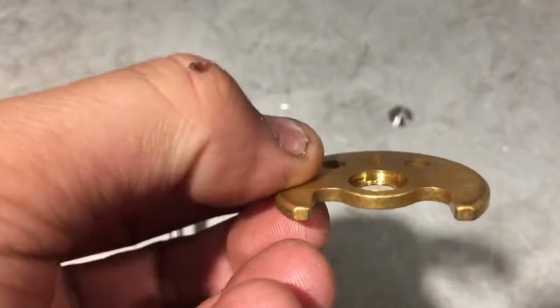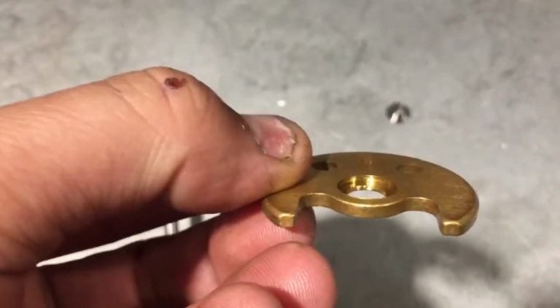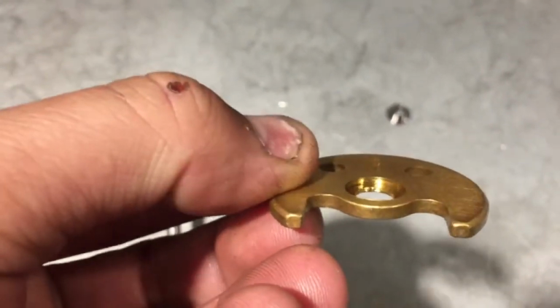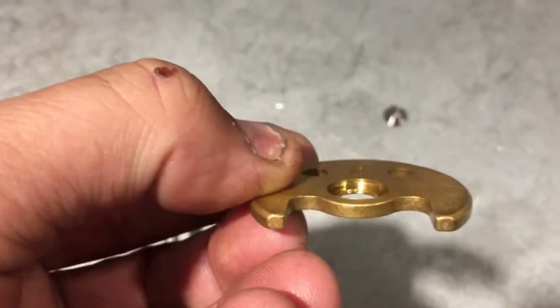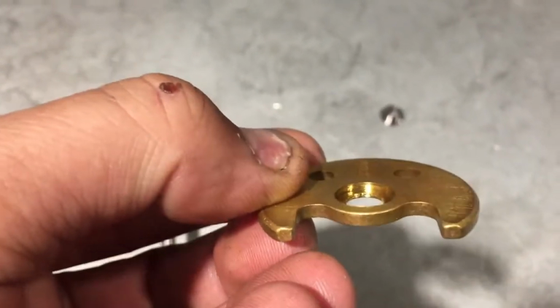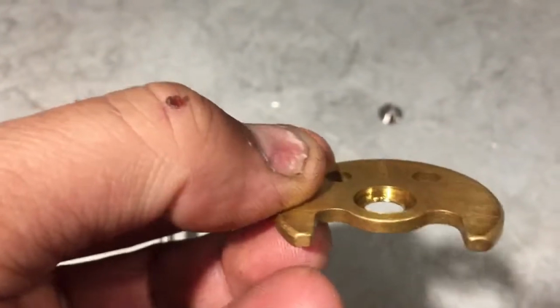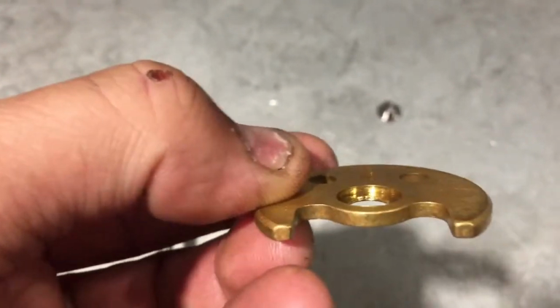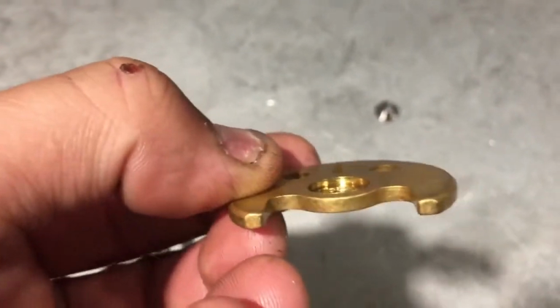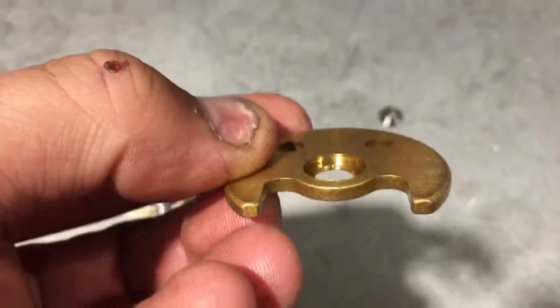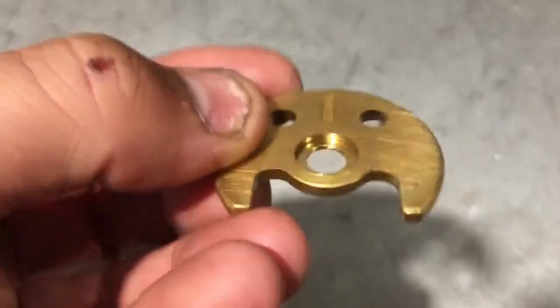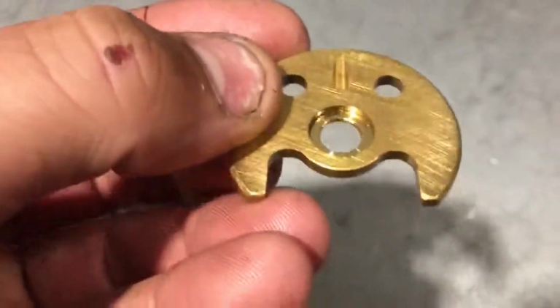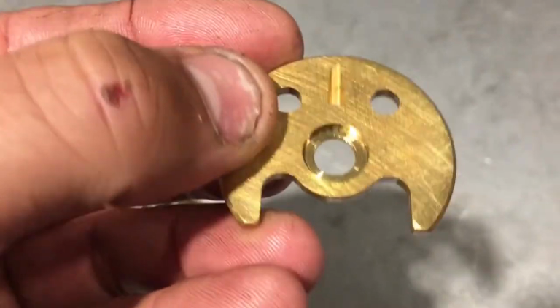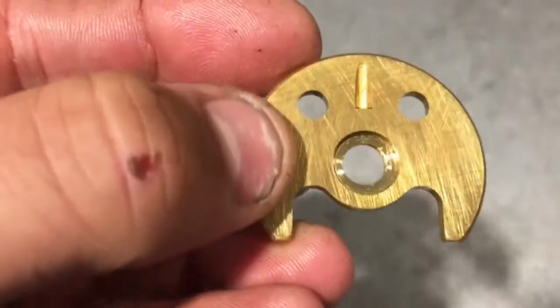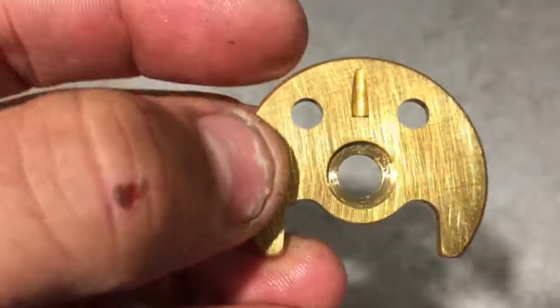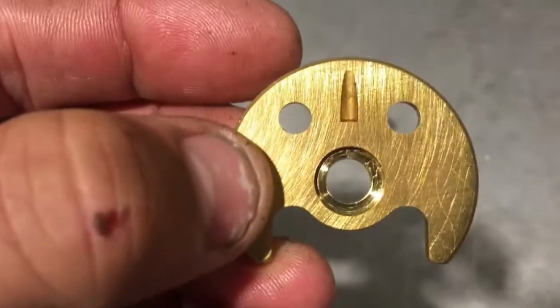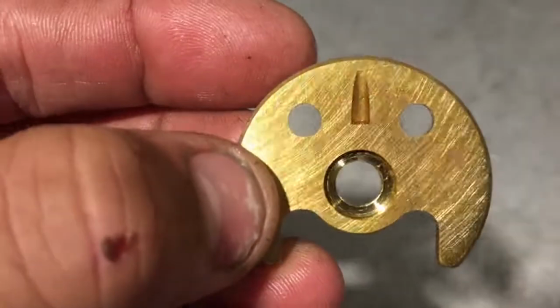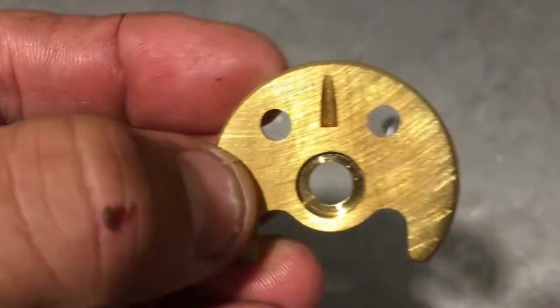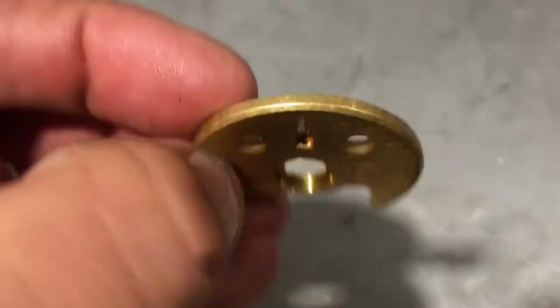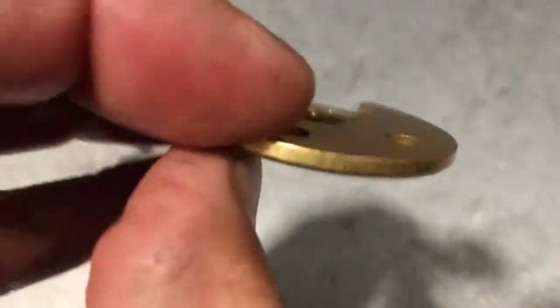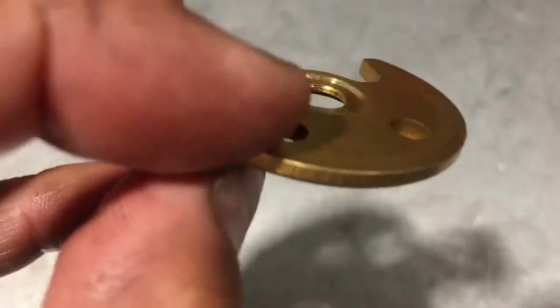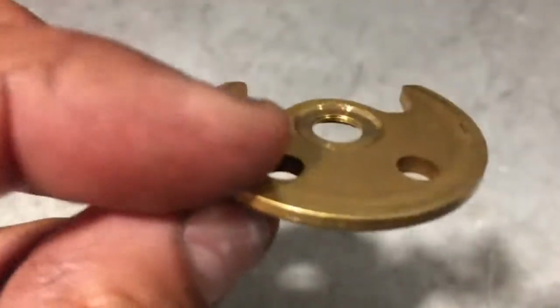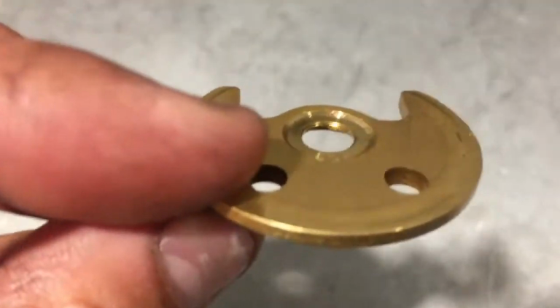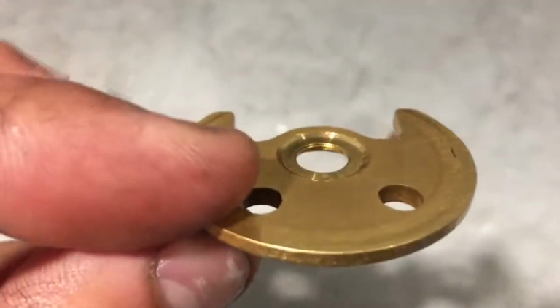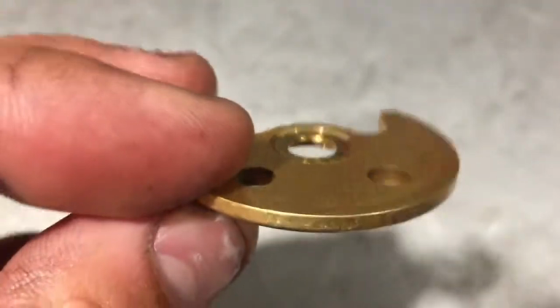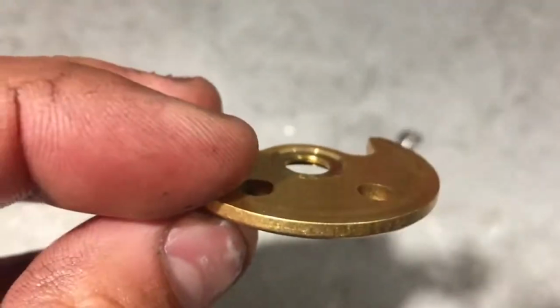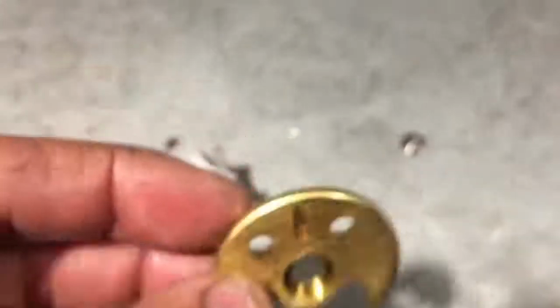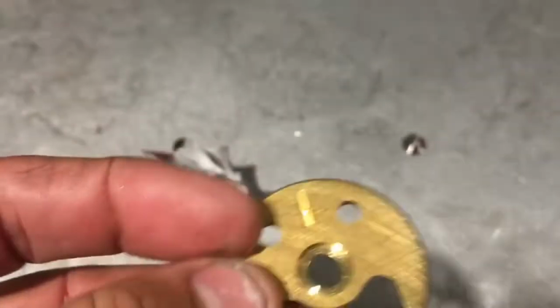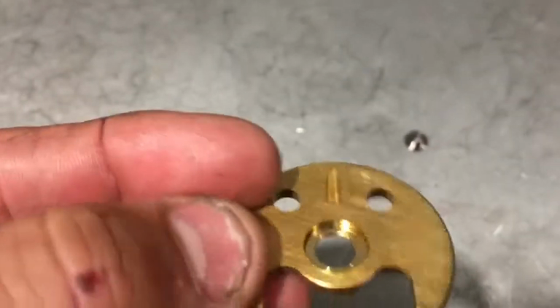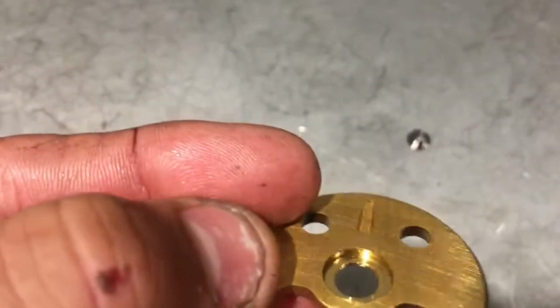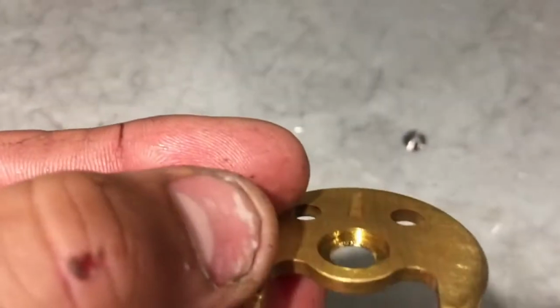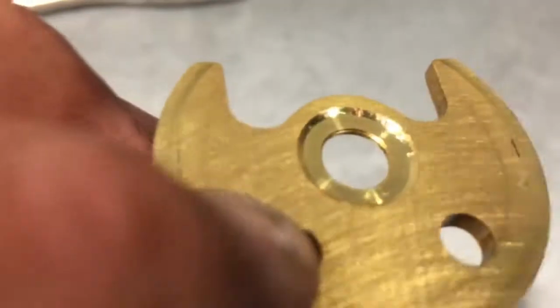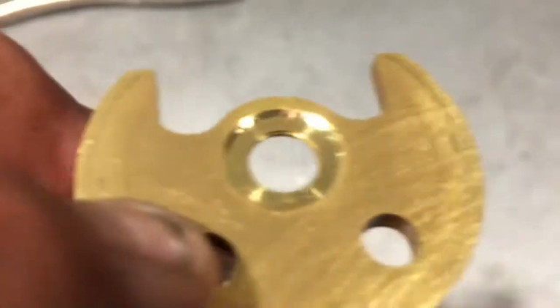So each and every time you lift, you get a small amount of surge, and it really doesn't take long to get this type of thrust wear.